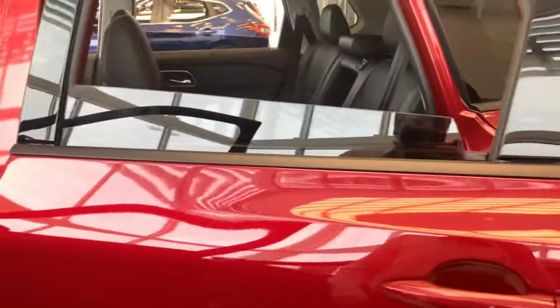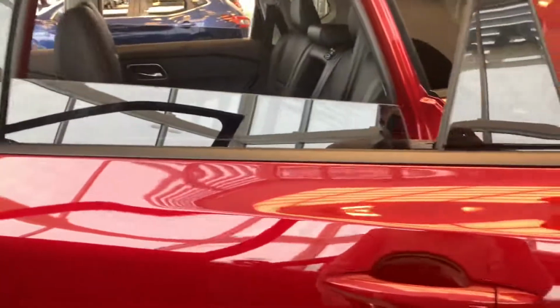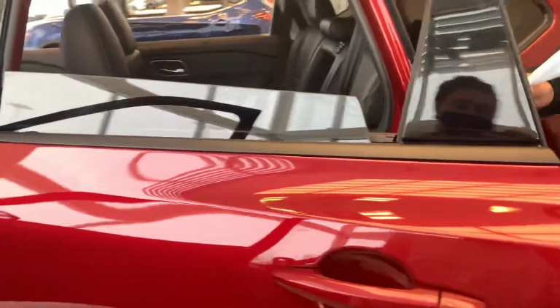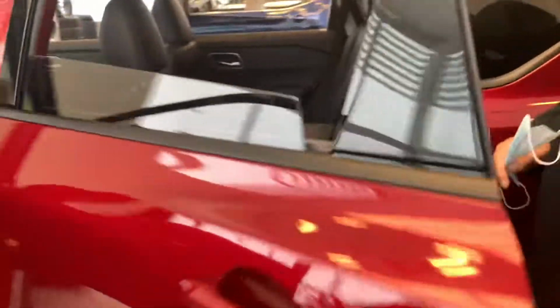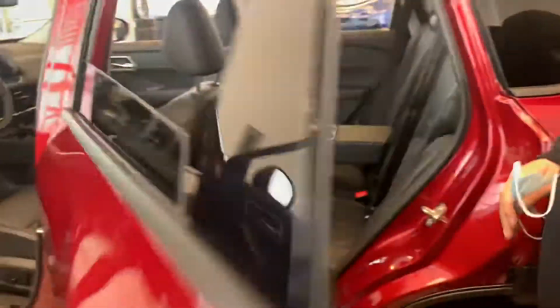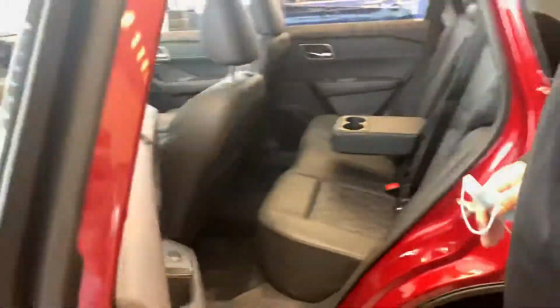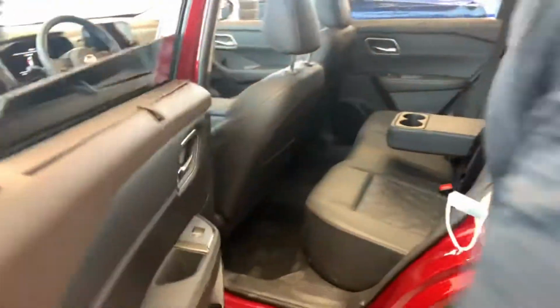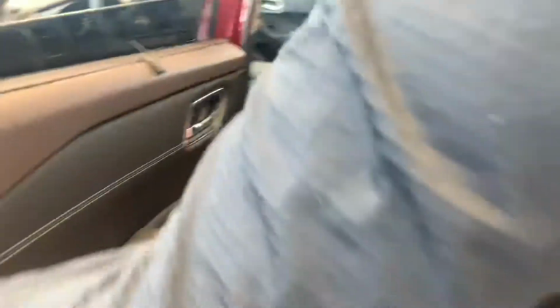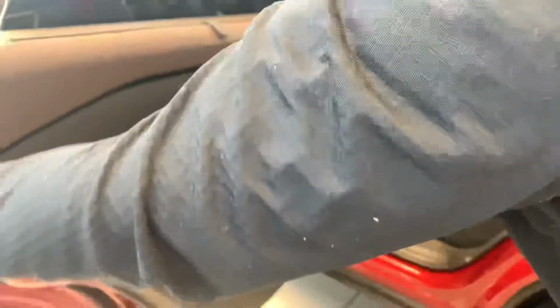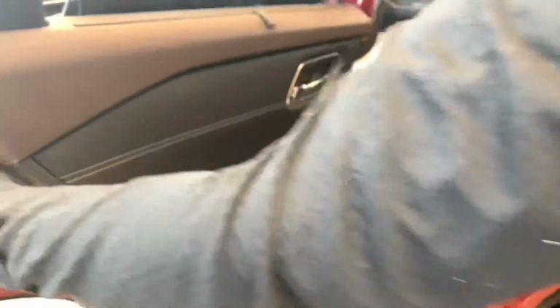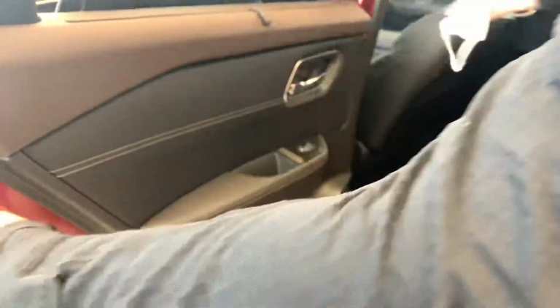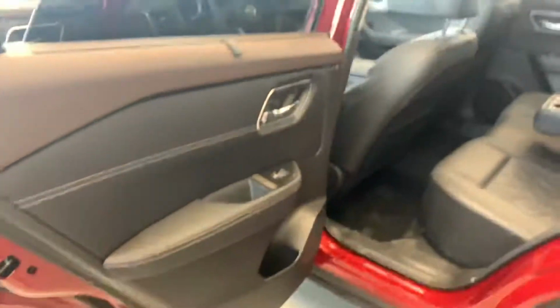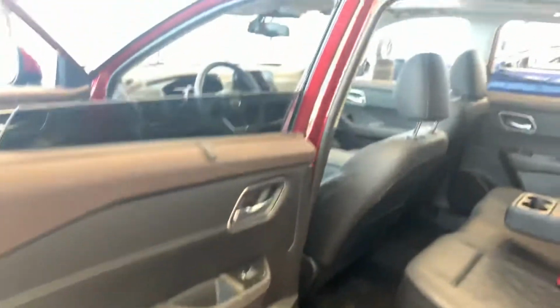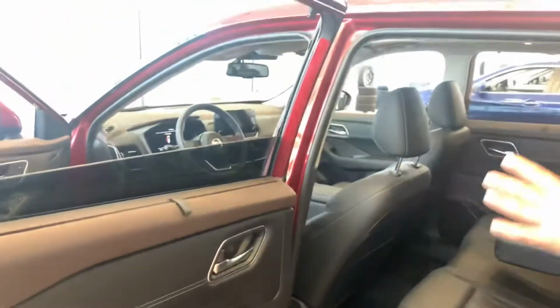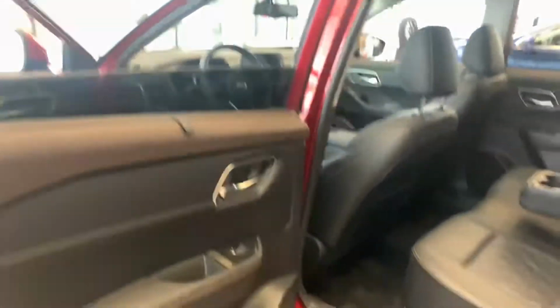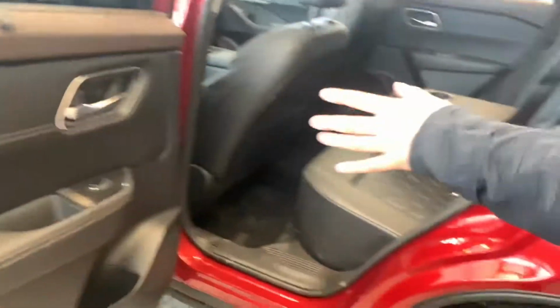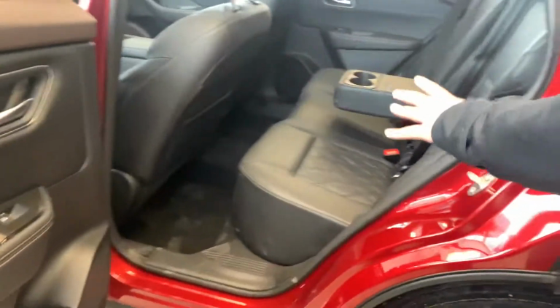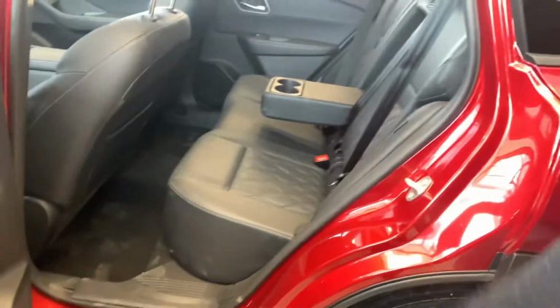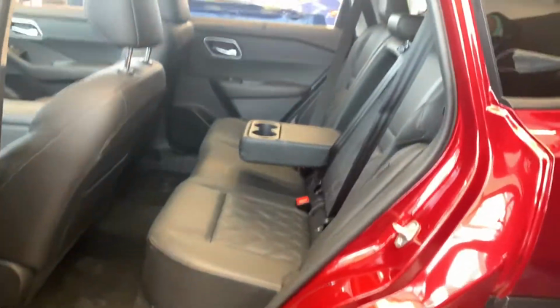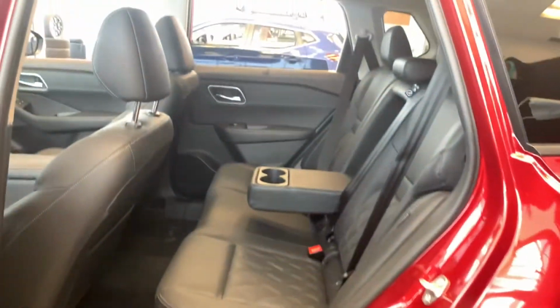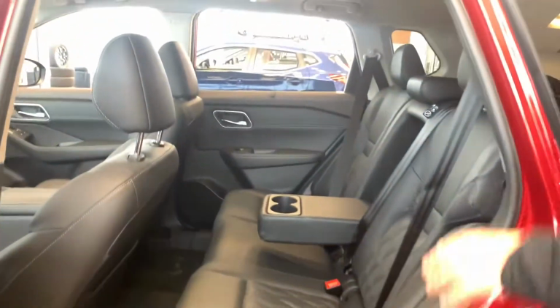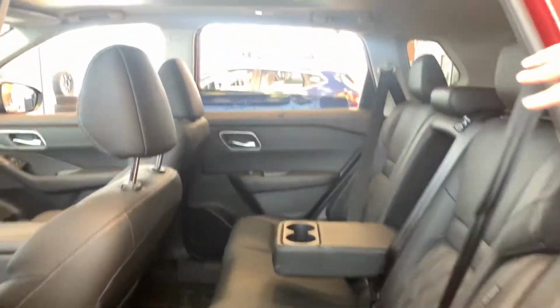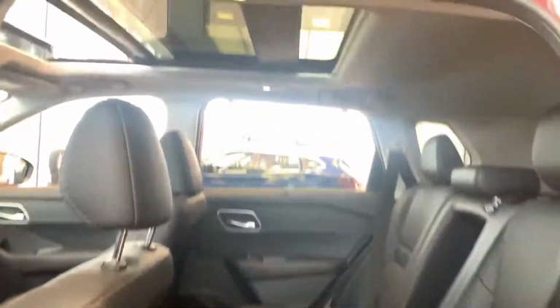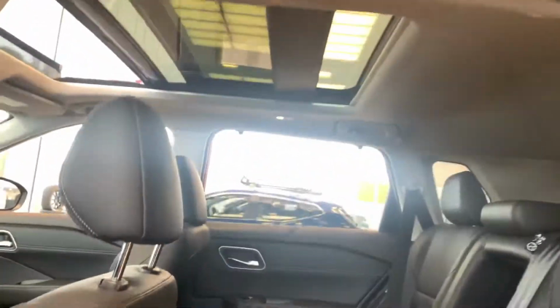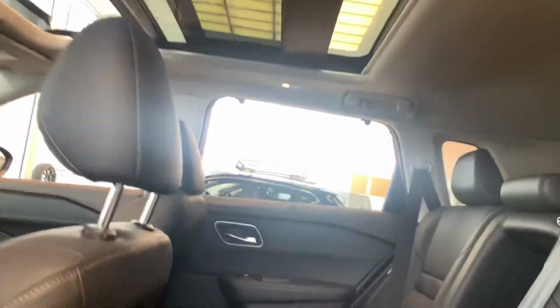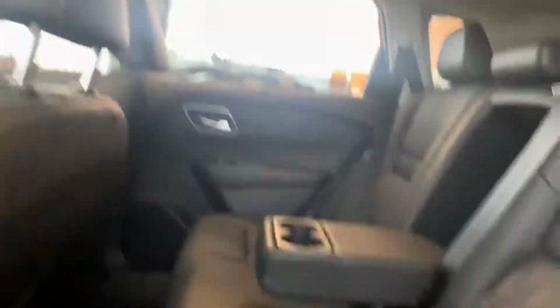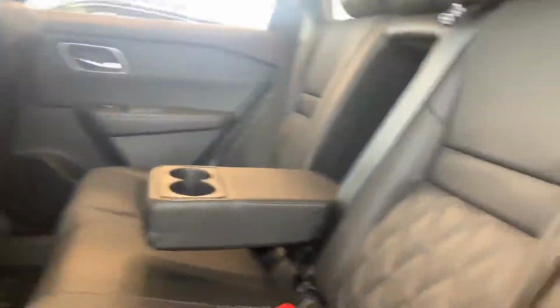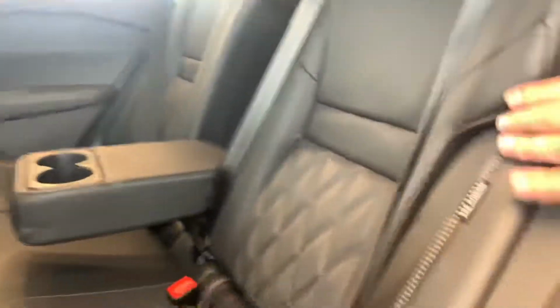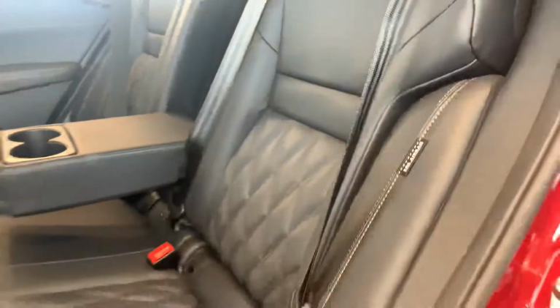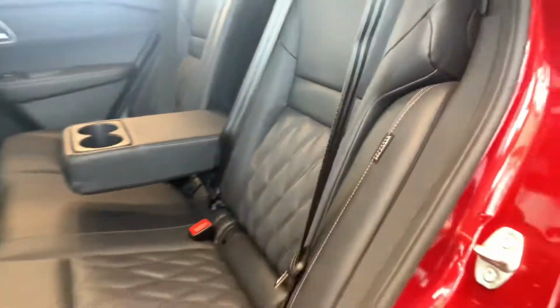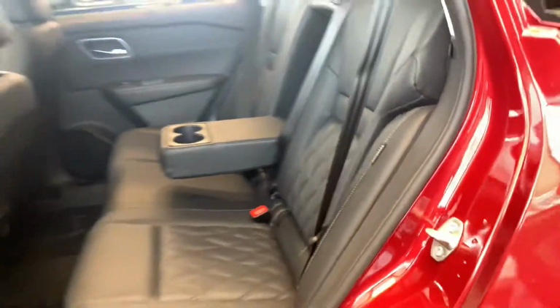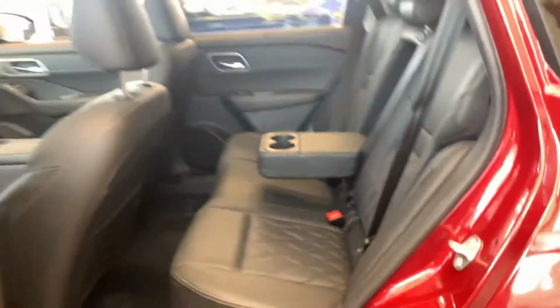In the back here, as you can see, these doors open super wide at a 90-degree angle, making getting in and out a lot easier. Heated seats in the back here as well. And of course, these seats do recline.